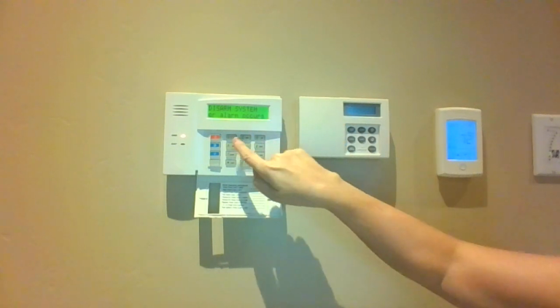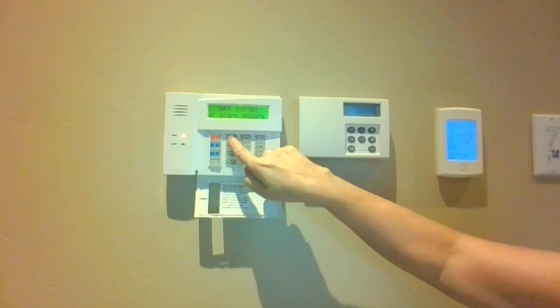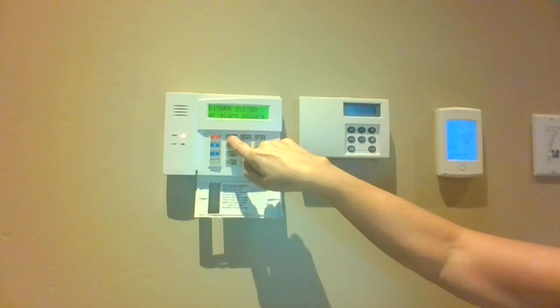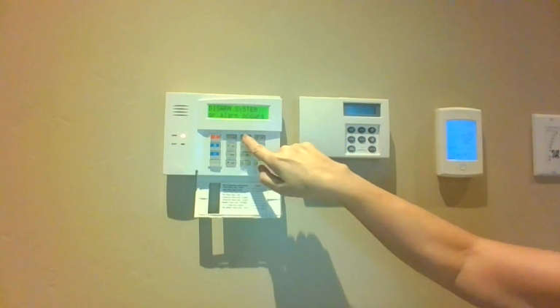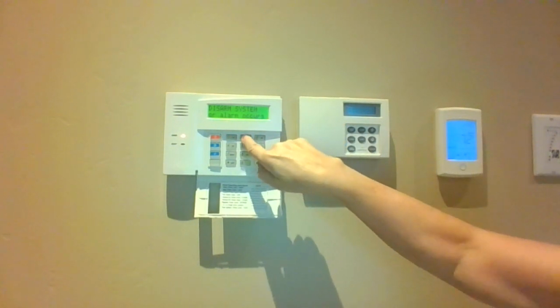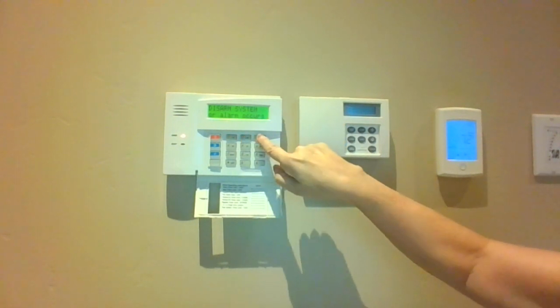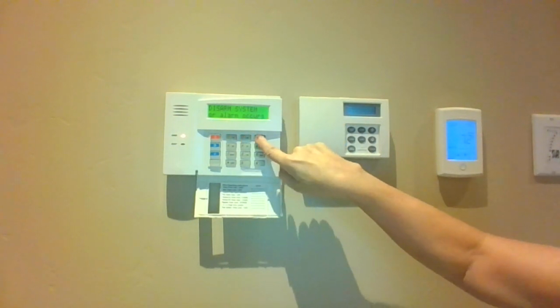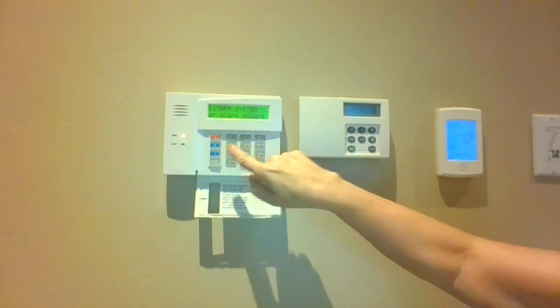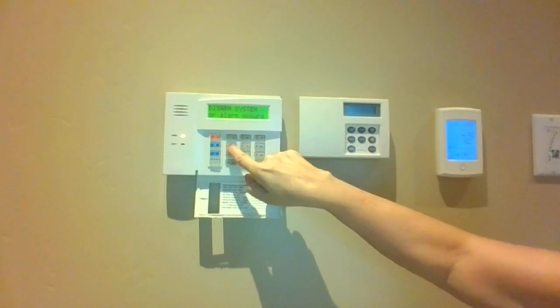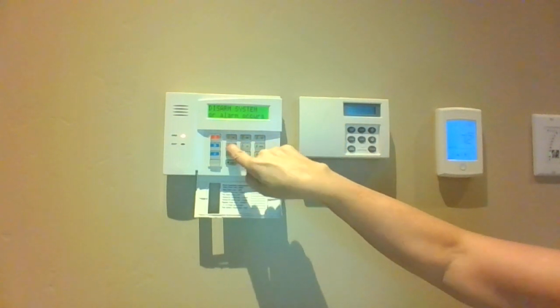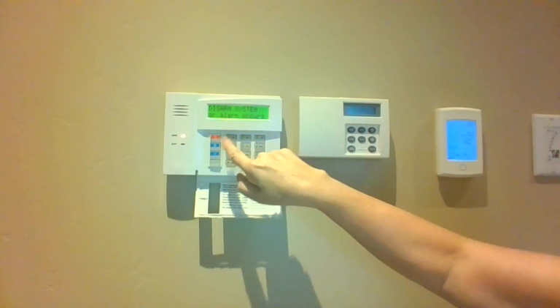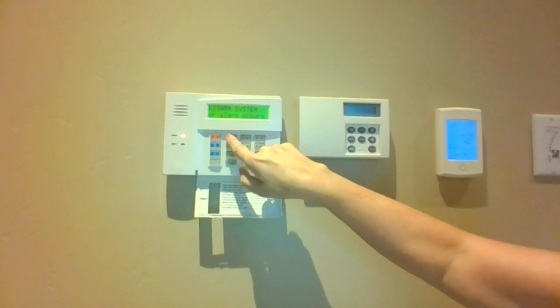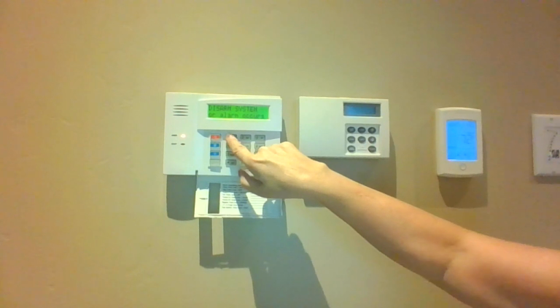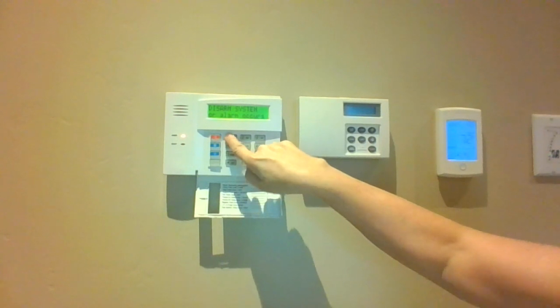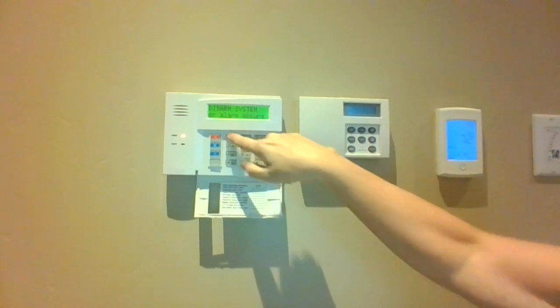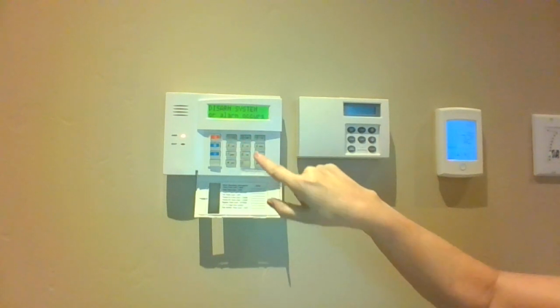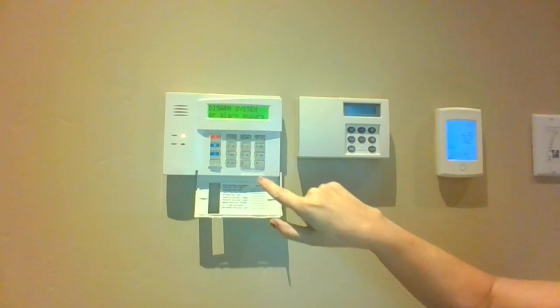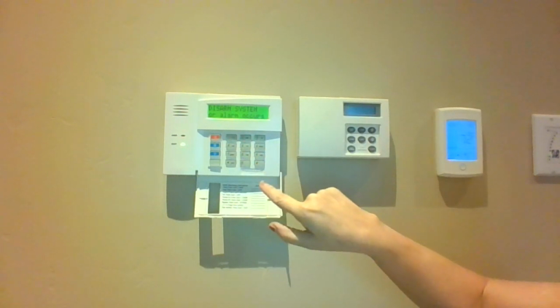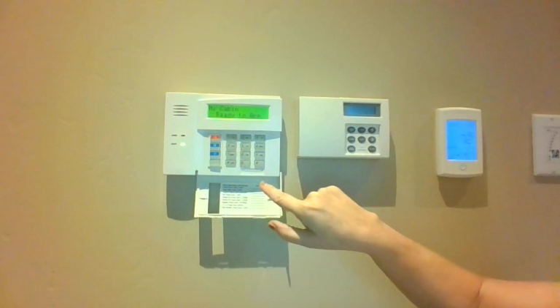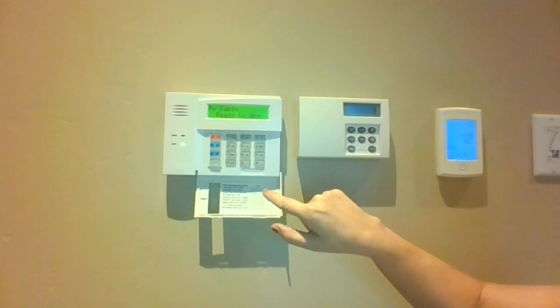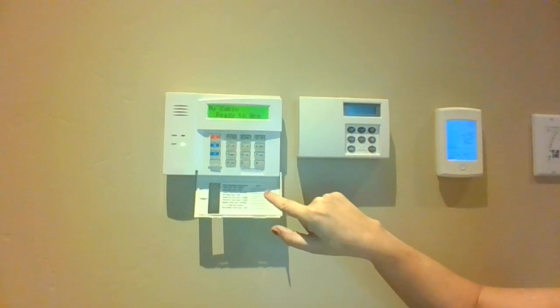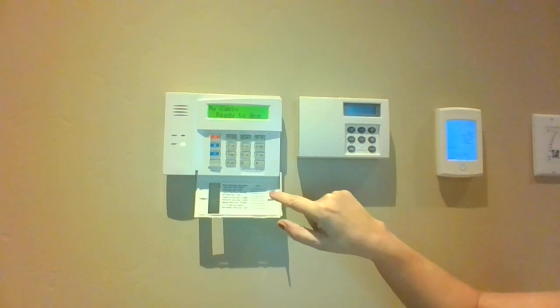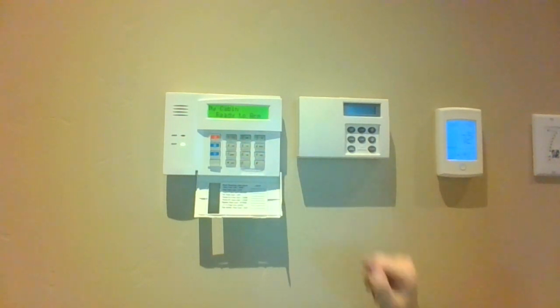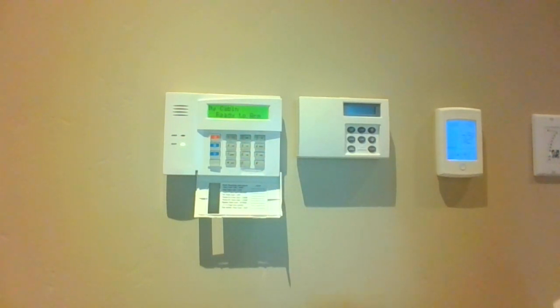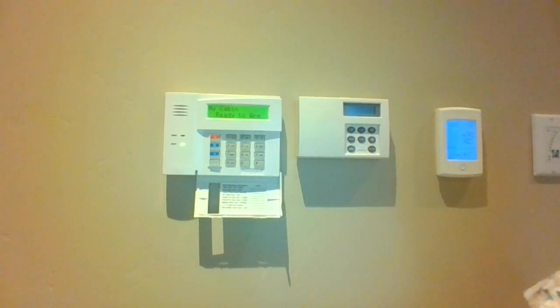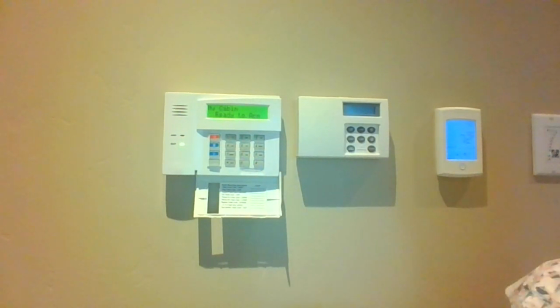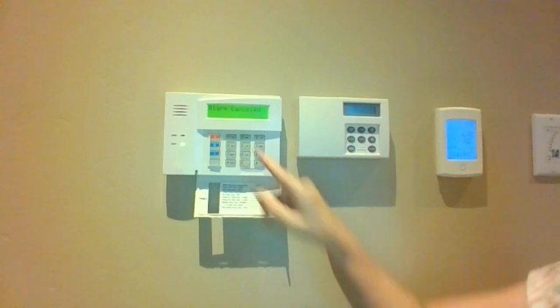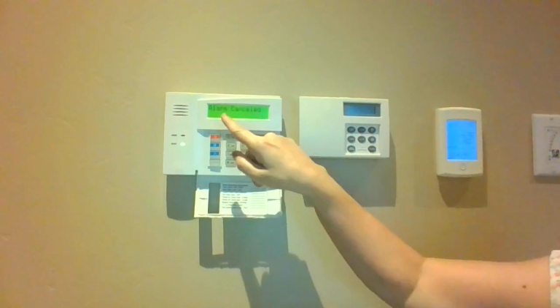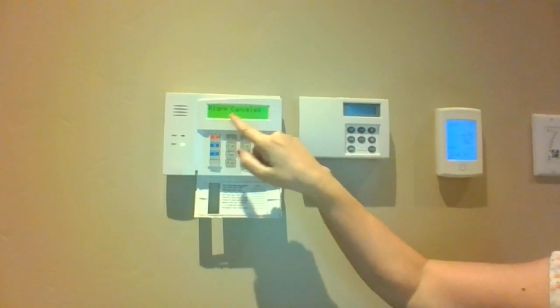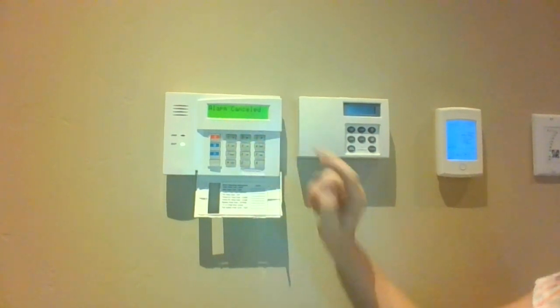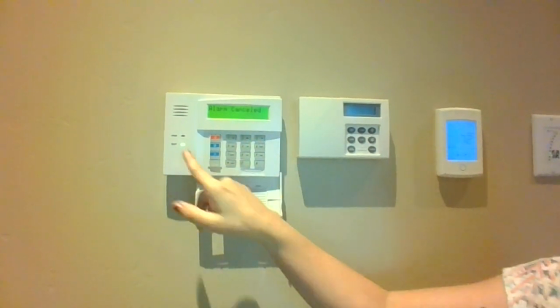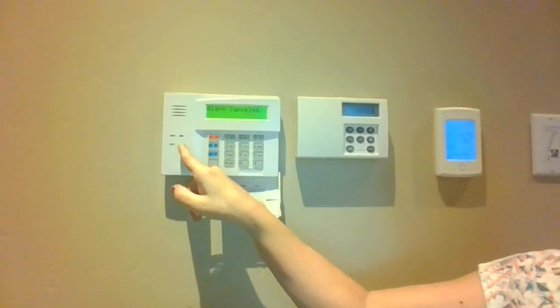We're going to enter our code, which in this case is 1-2-3-4, and we'll press the 1, which is also the off key. Then the system will say 'ready to arm.'